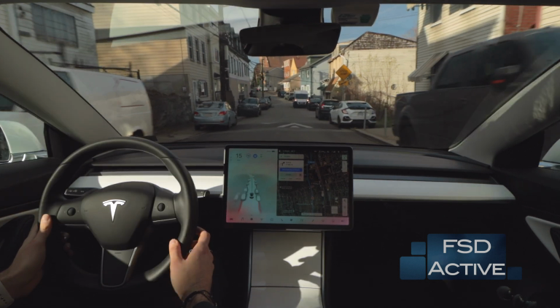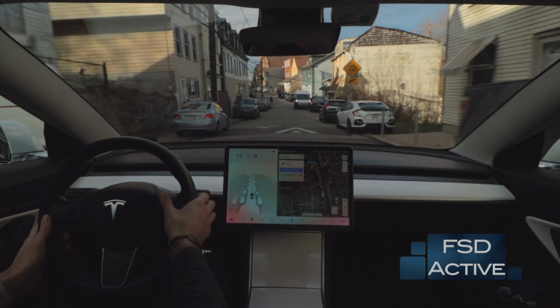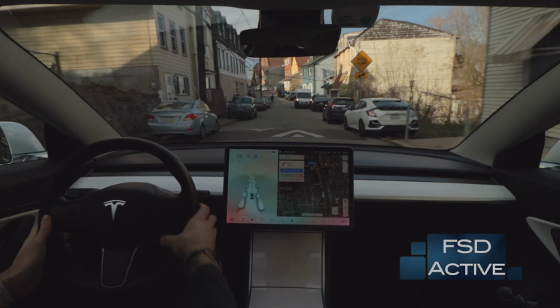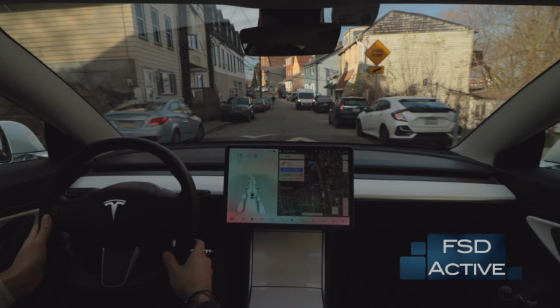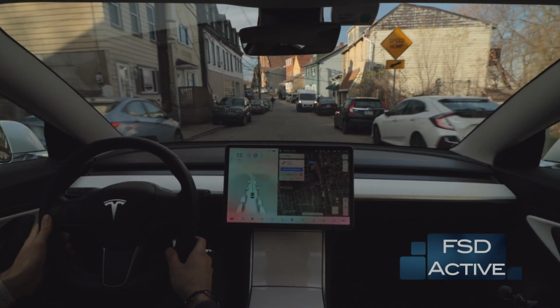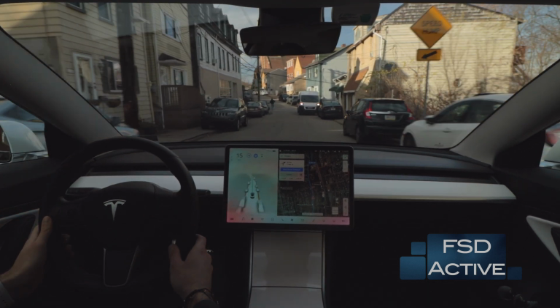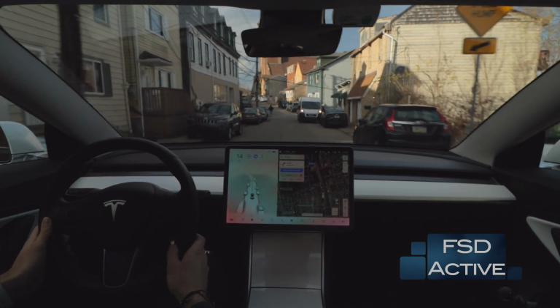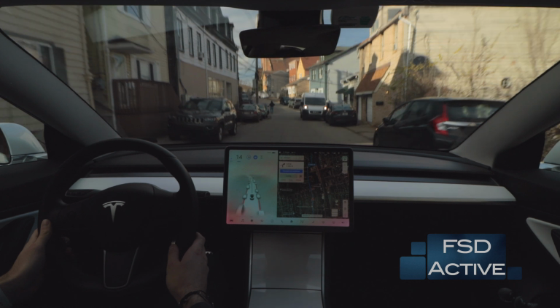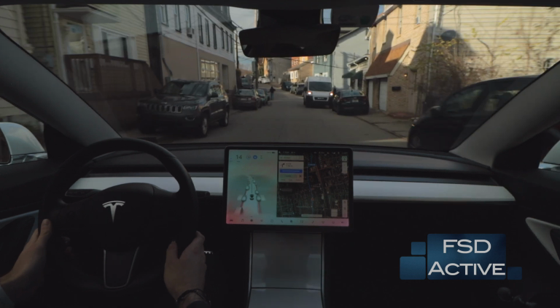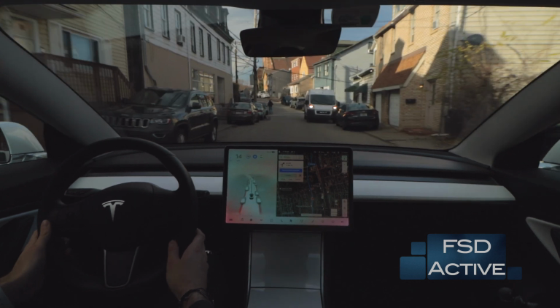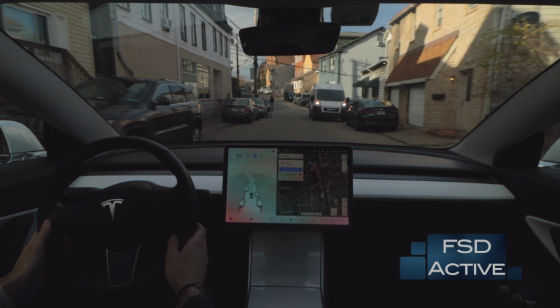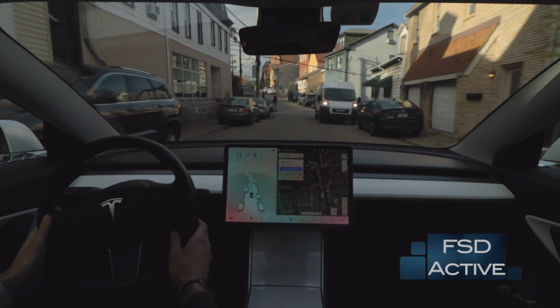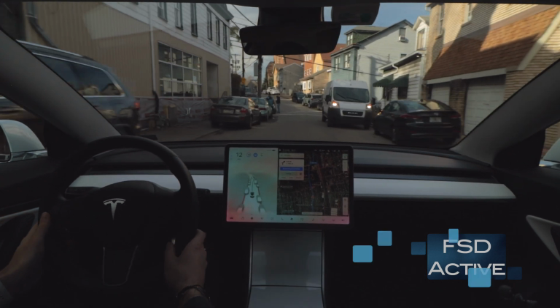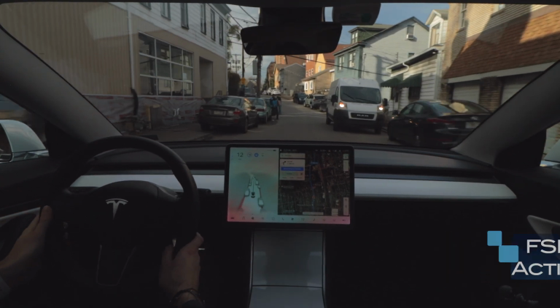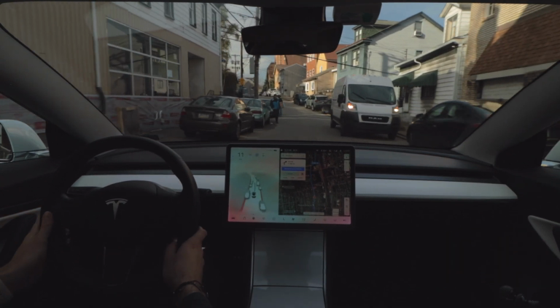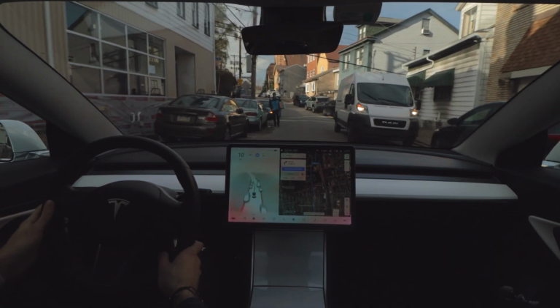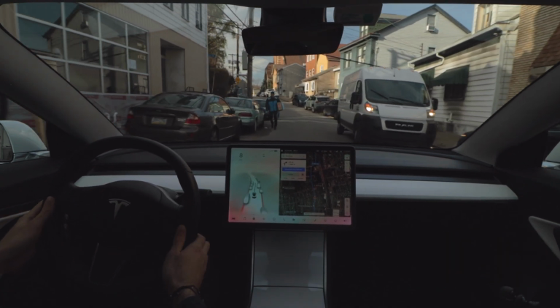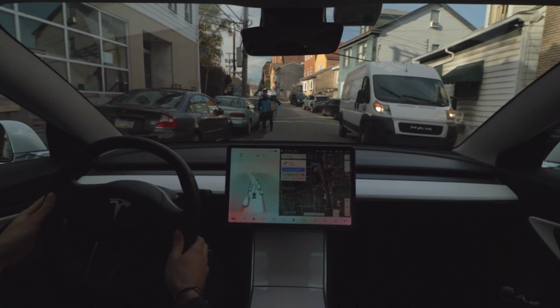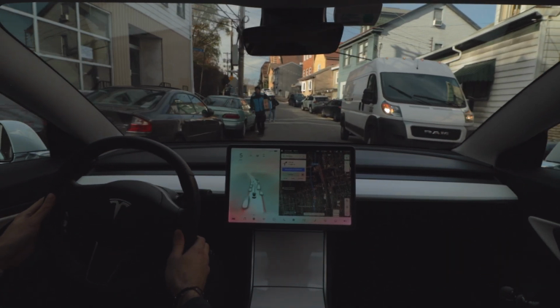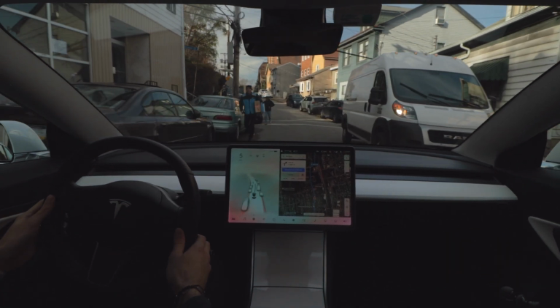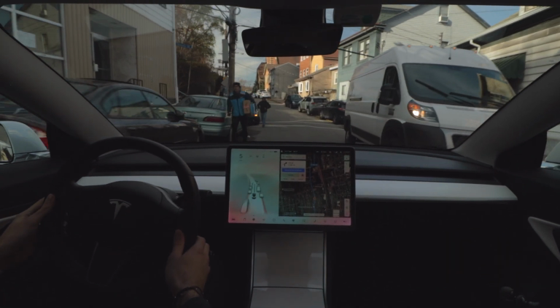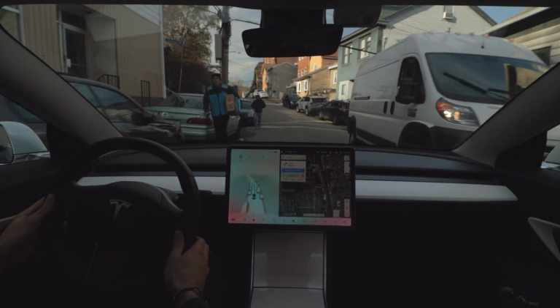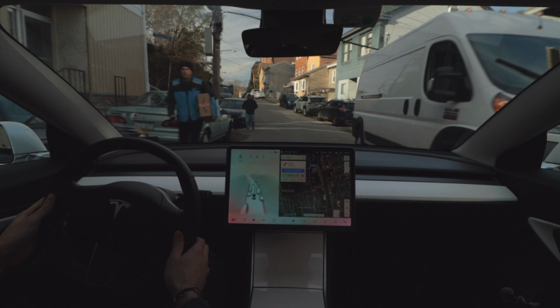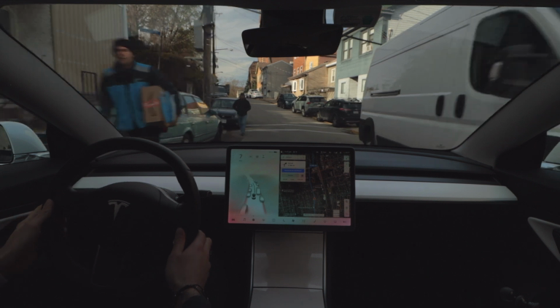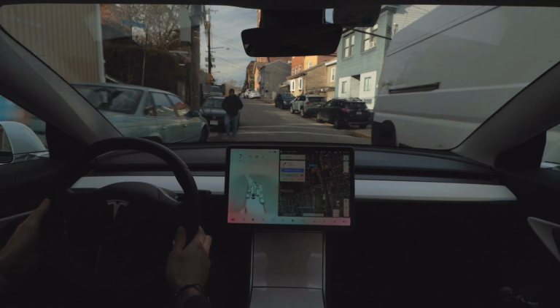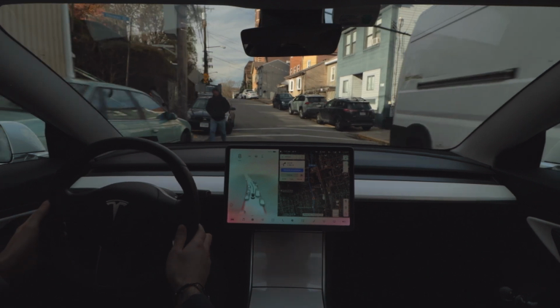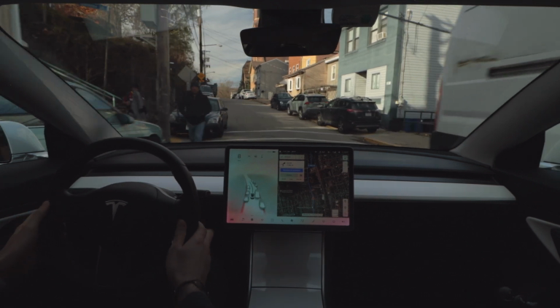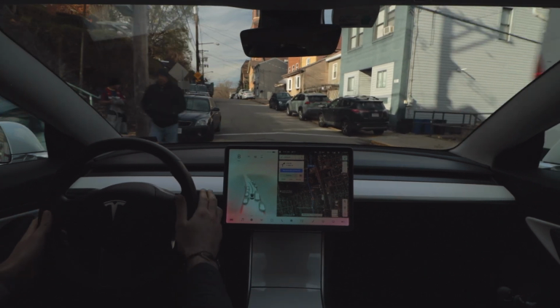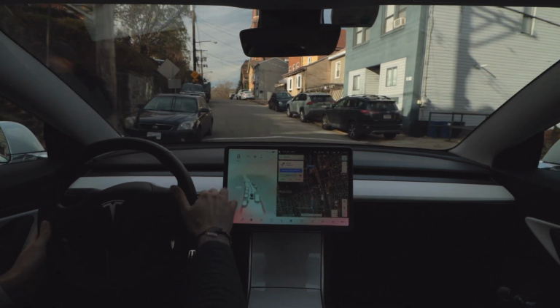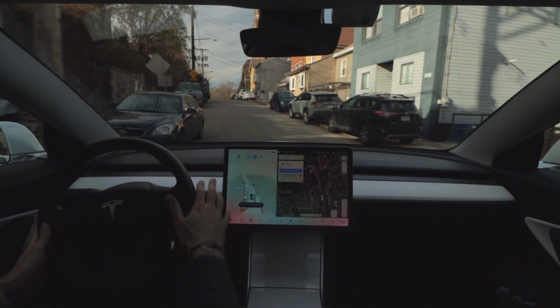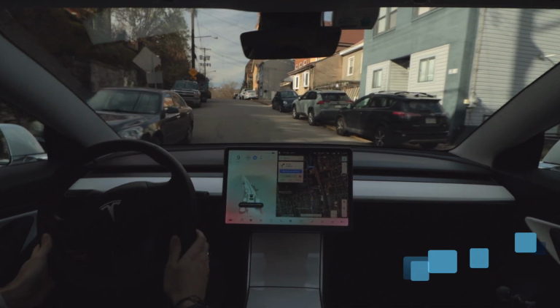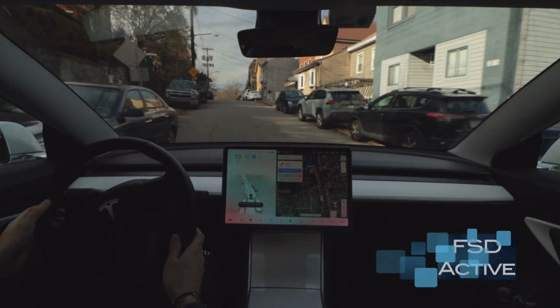At this point I also take over because an Amazon delivery person walks right into the road. The car did identify him, but I just wasn't comfortable getting too close given how narrow the road was.